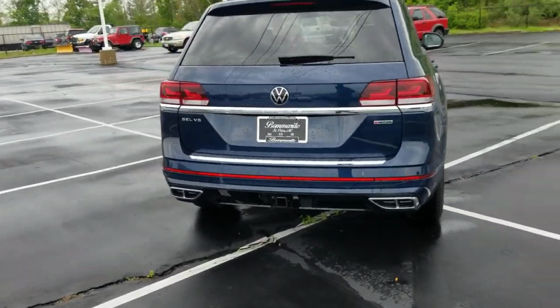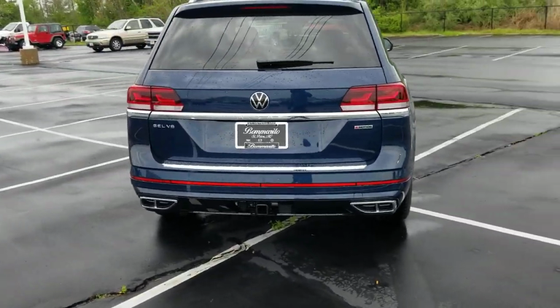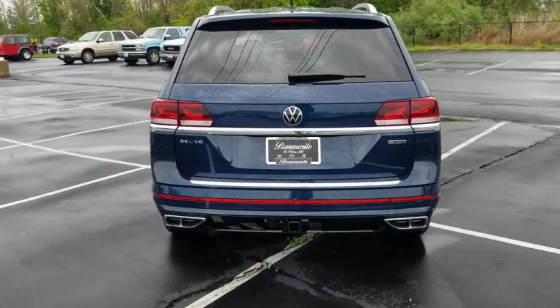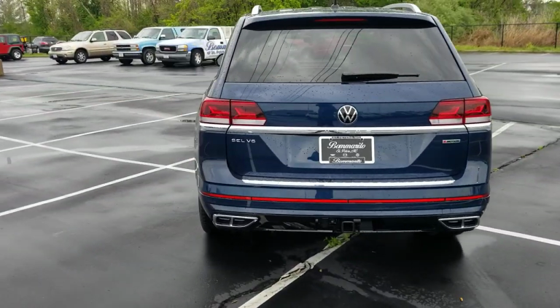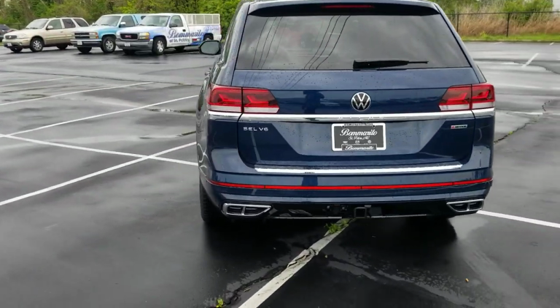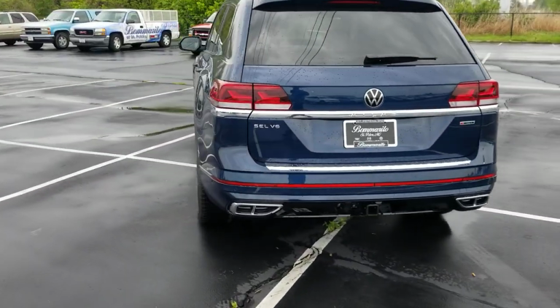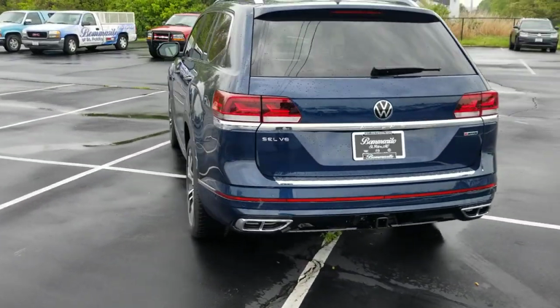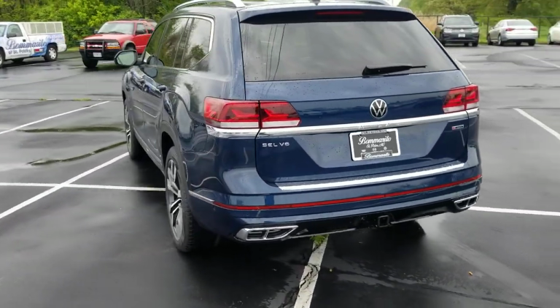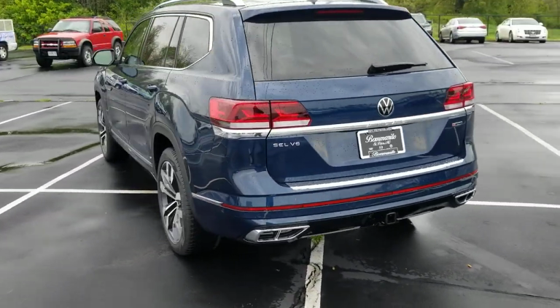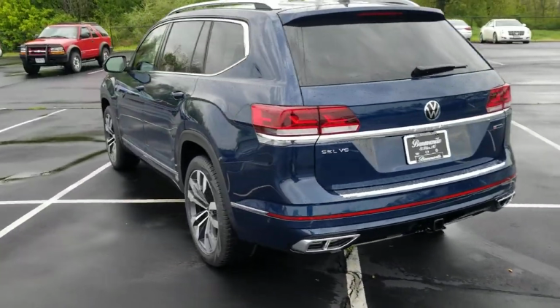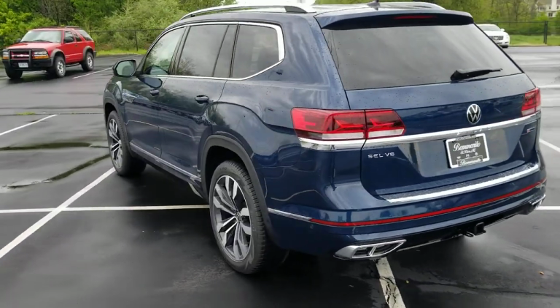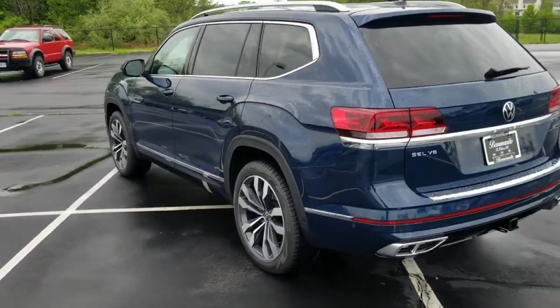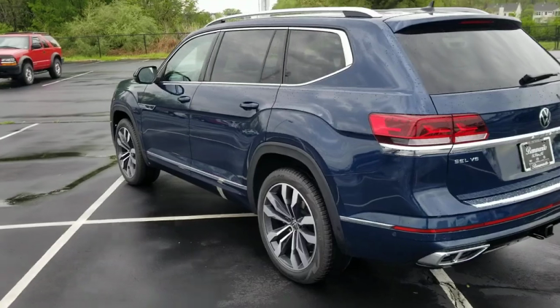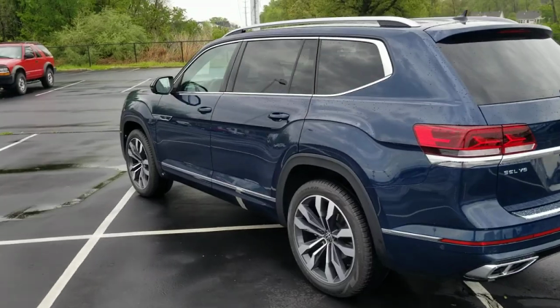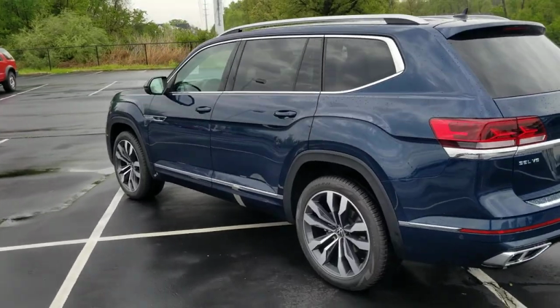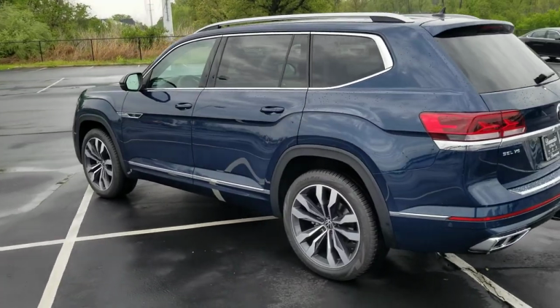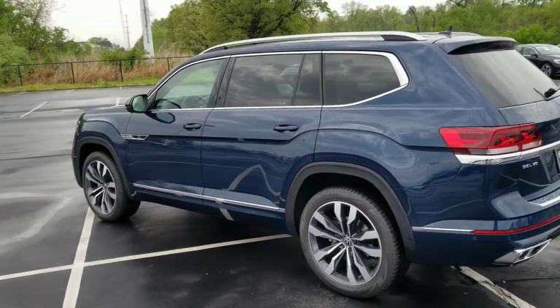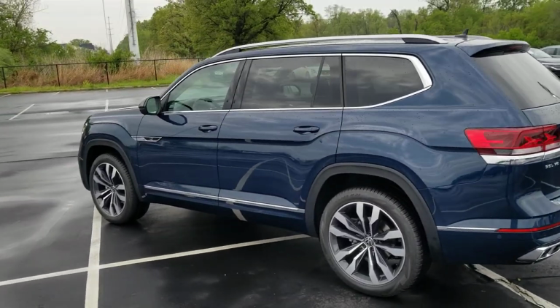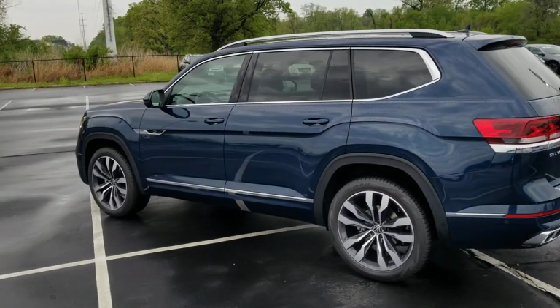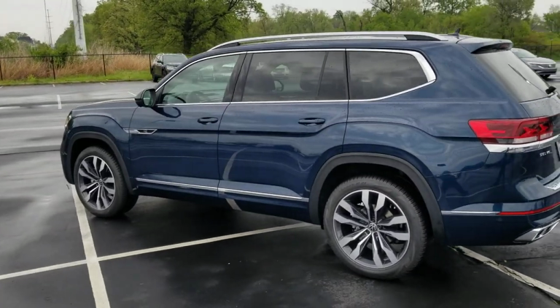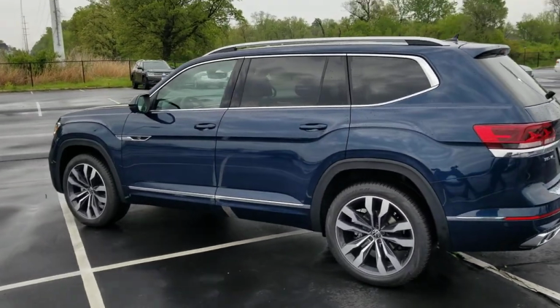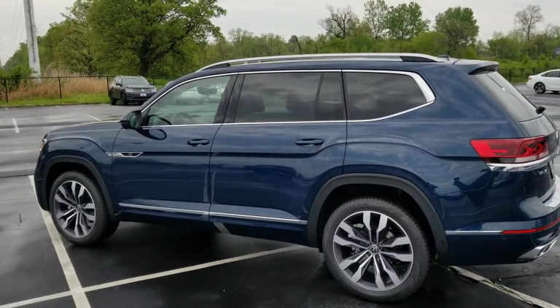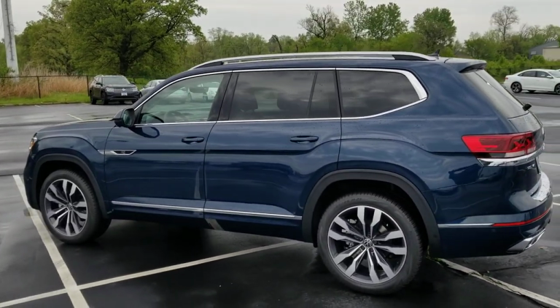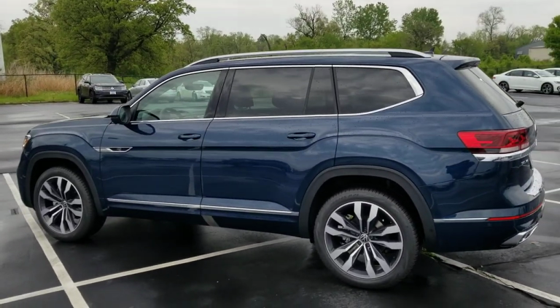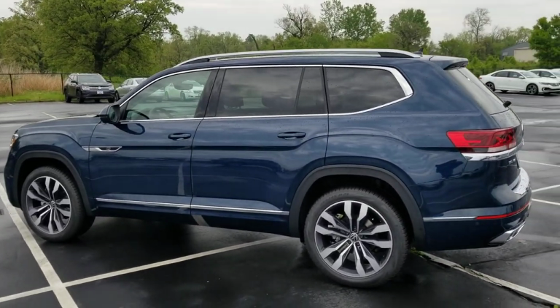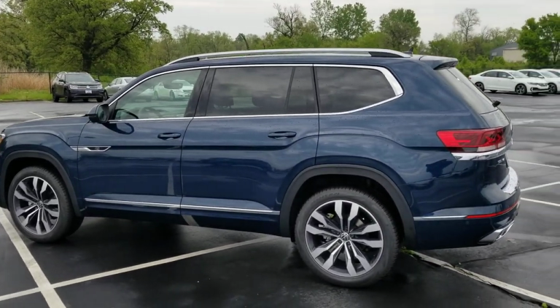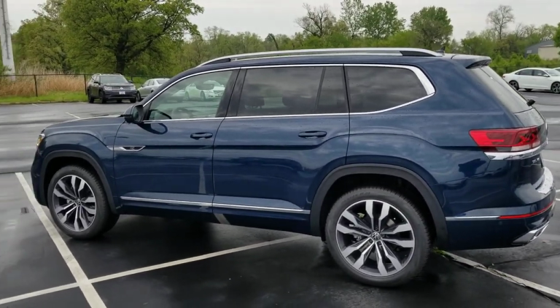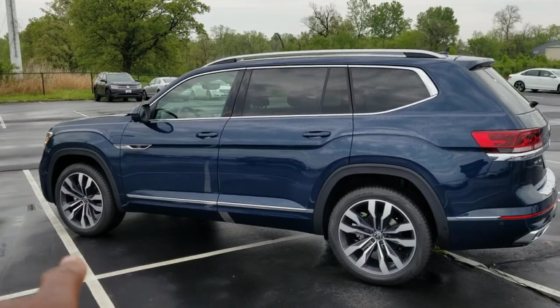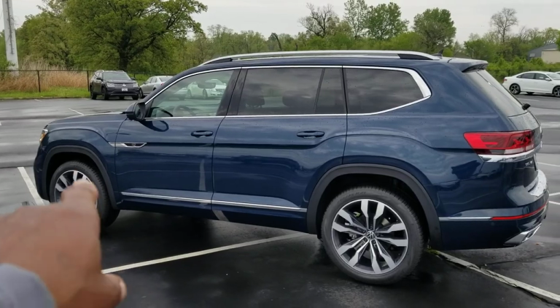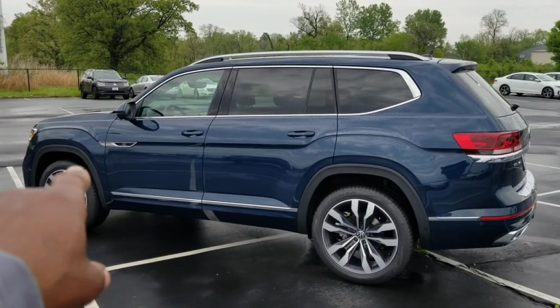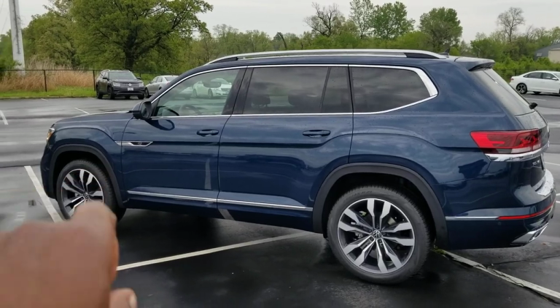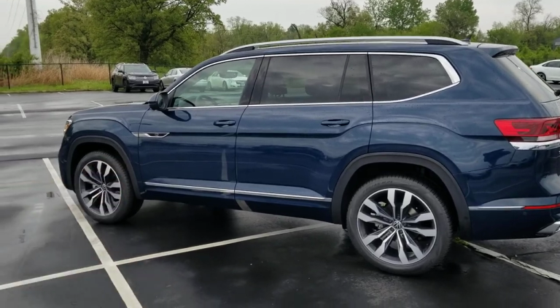We're going to add puddle lights to this one as well. It has a chrome exhaust and chrome roof rails, chrome surround around the windows, and an R-Line badge at the base of the door.